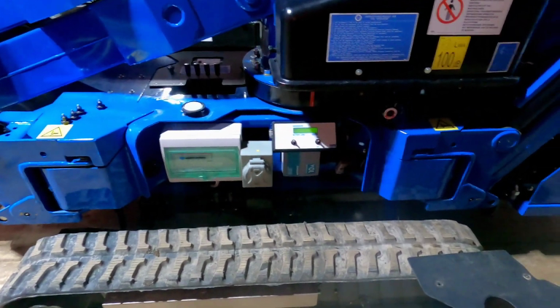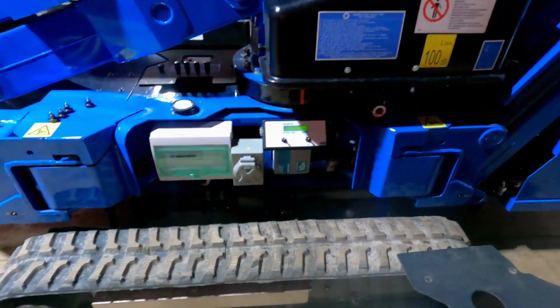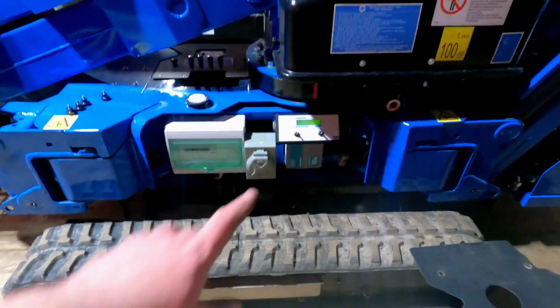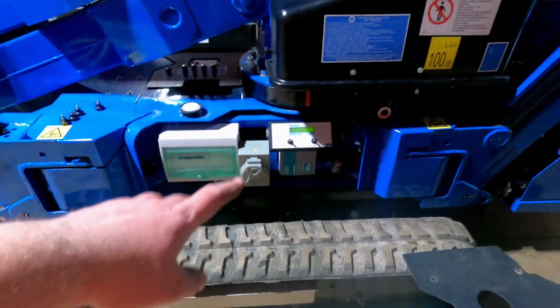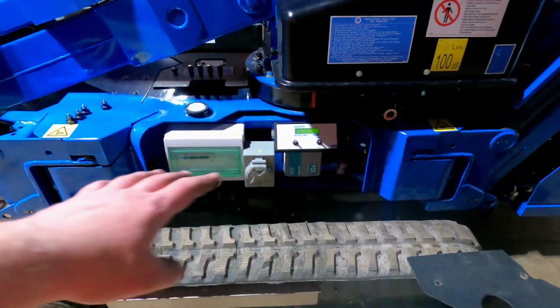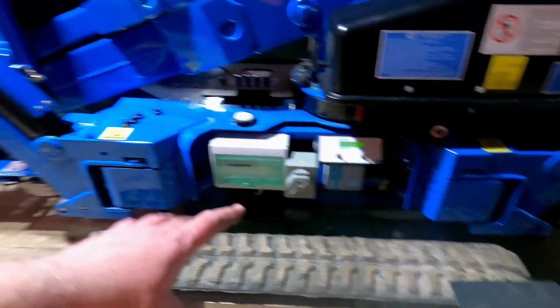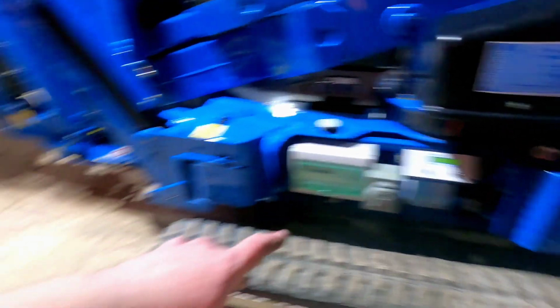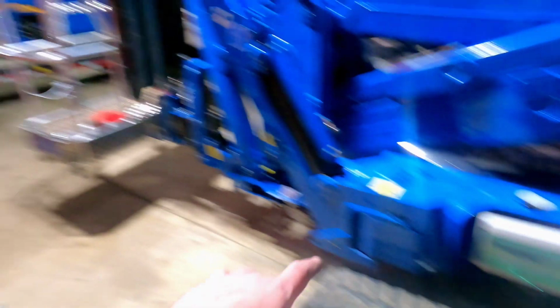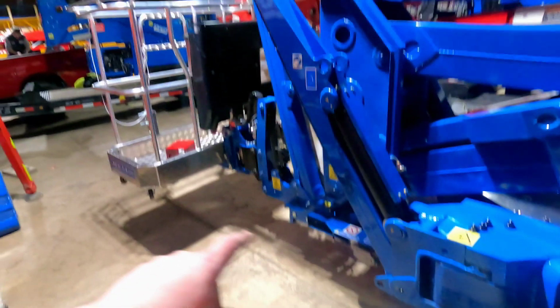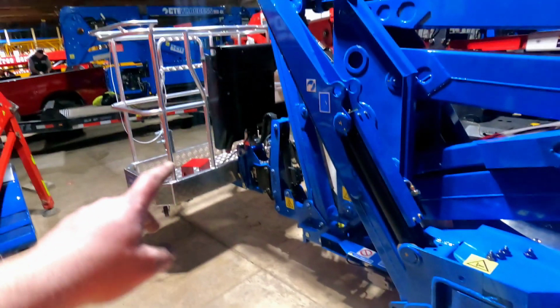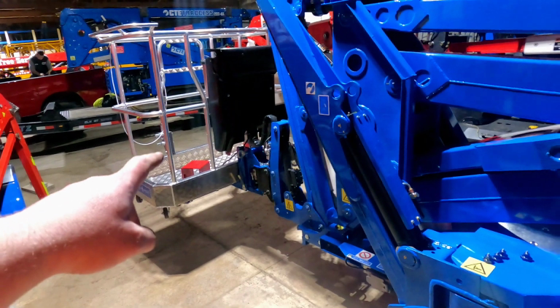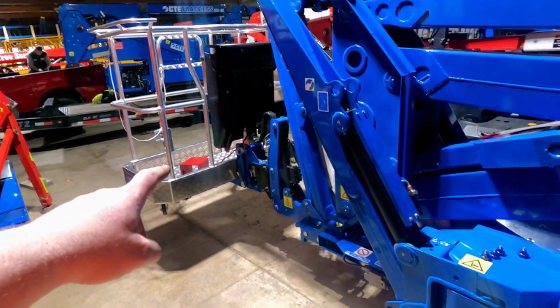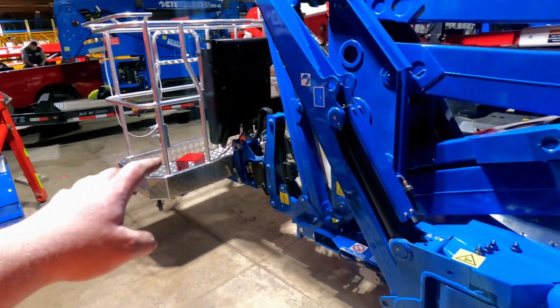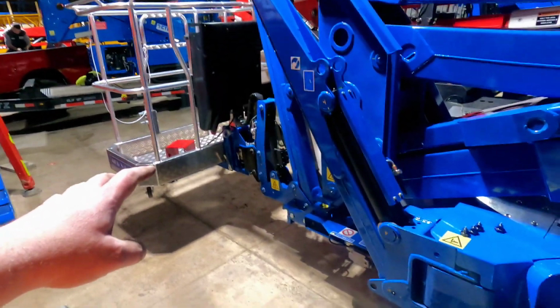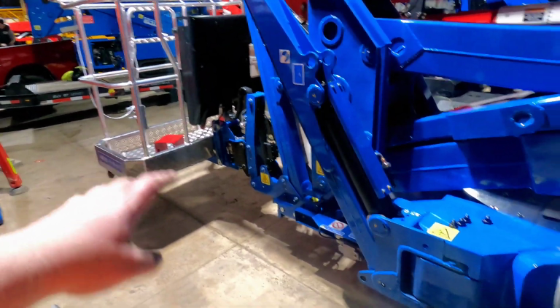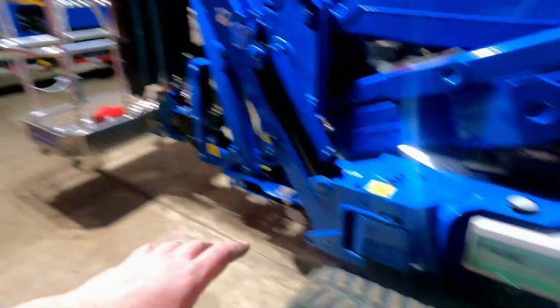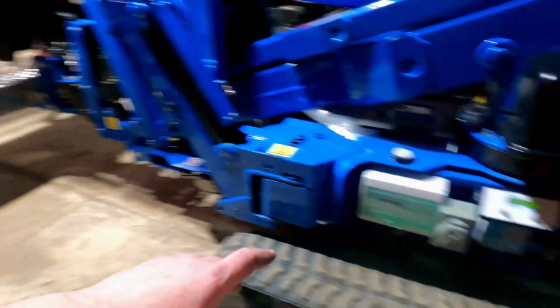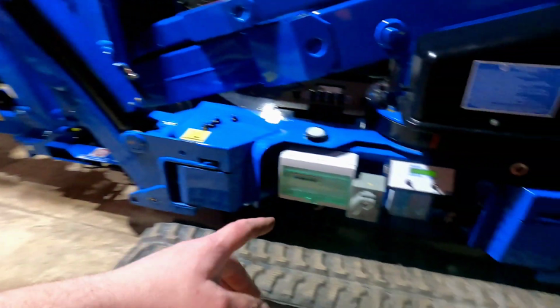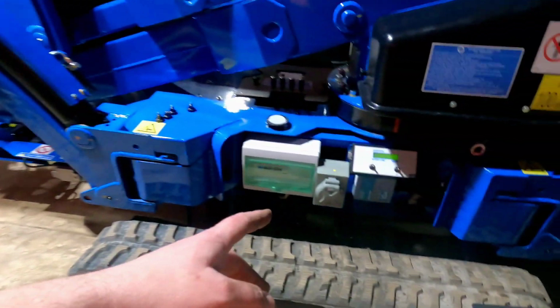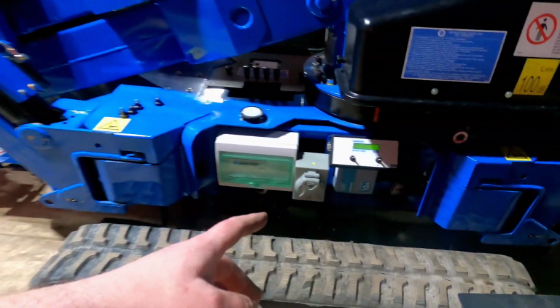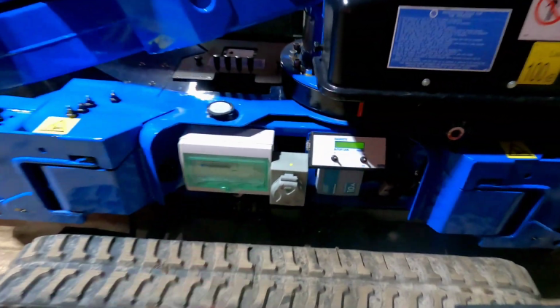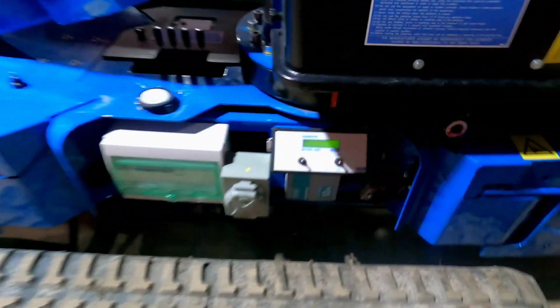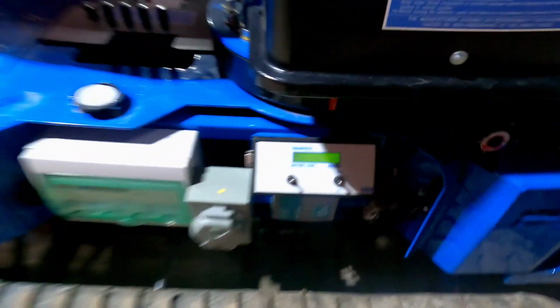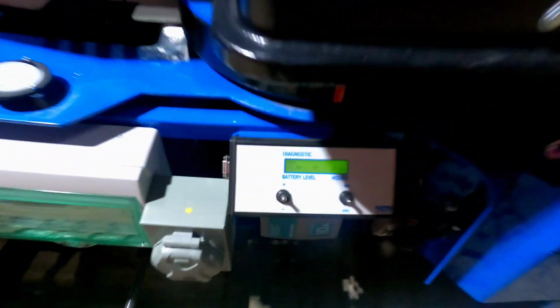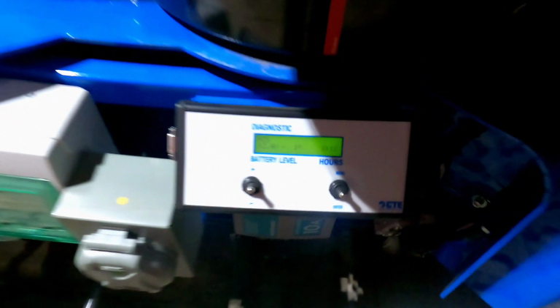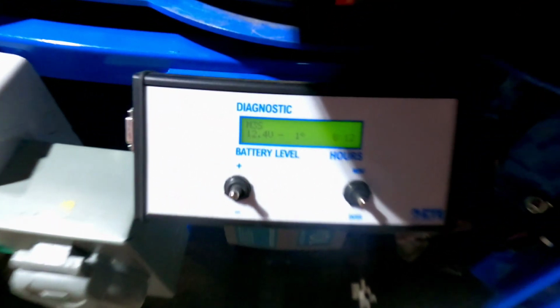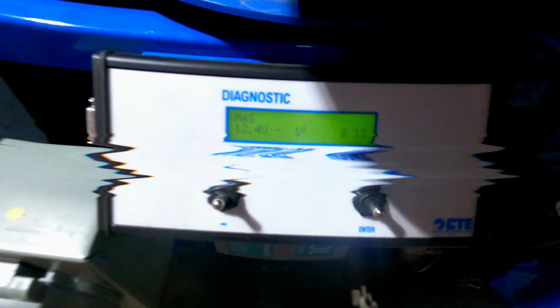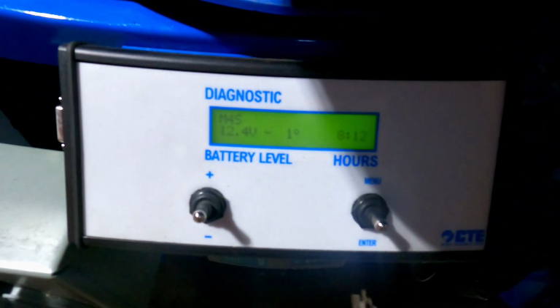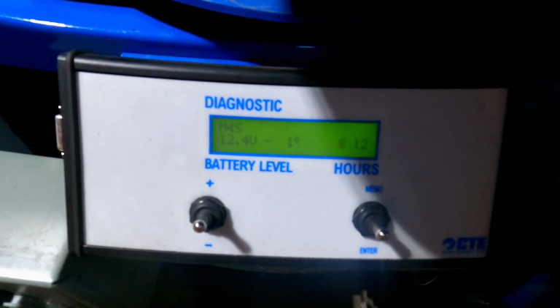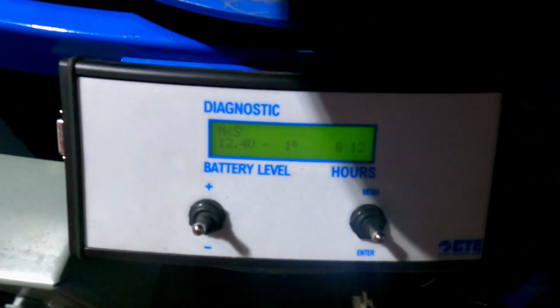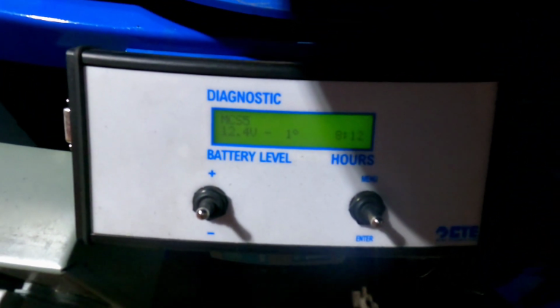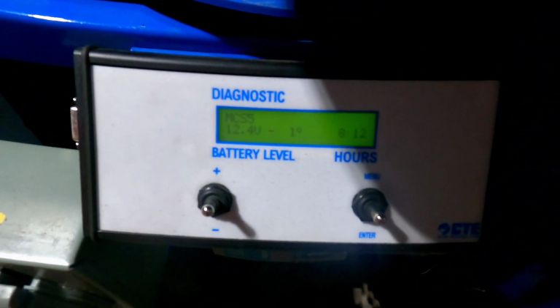We're going to take off the cover on this side of the machine so you can see the basket side. If you're standing in it, right-hand side of the machine, go down to the diagnostic screen.